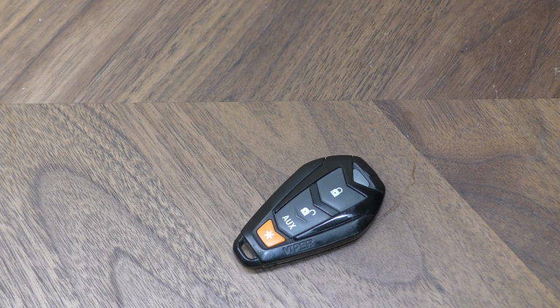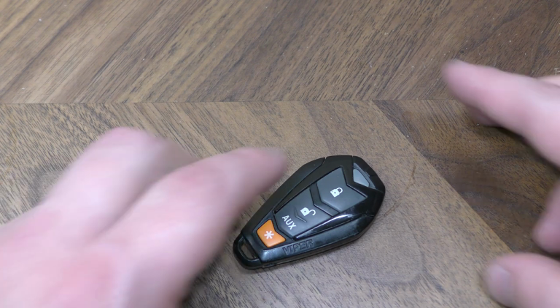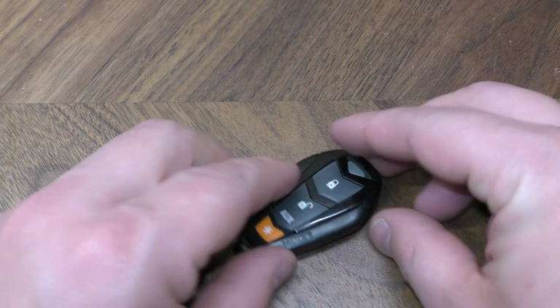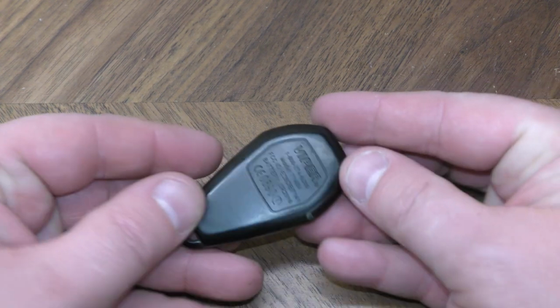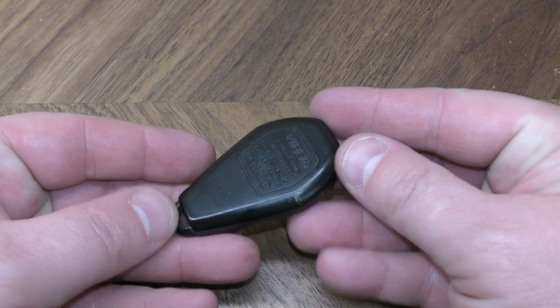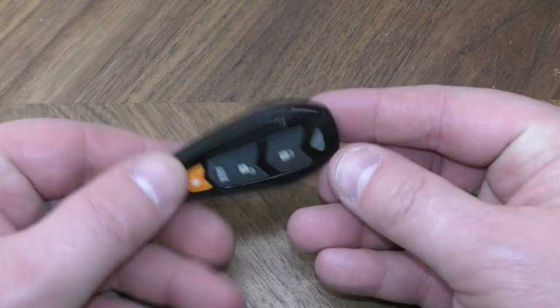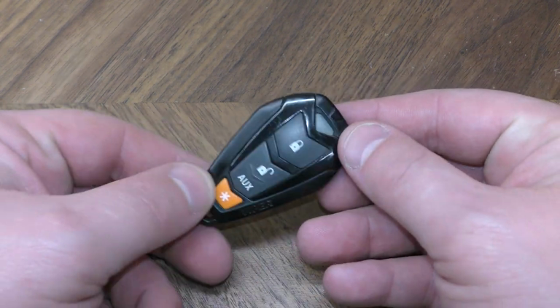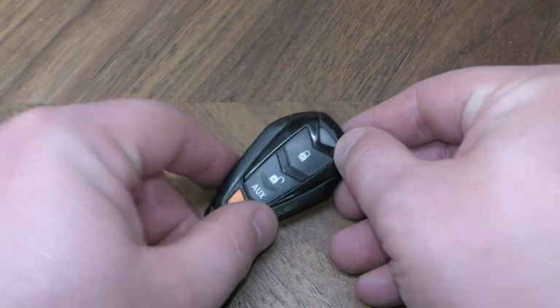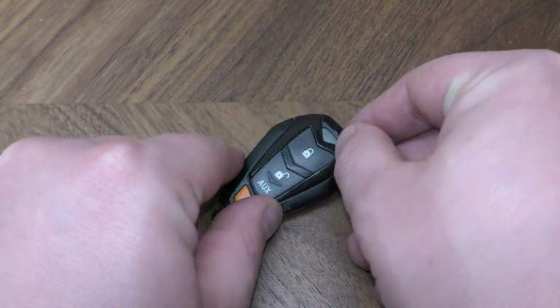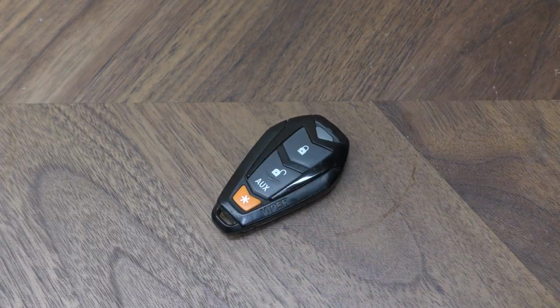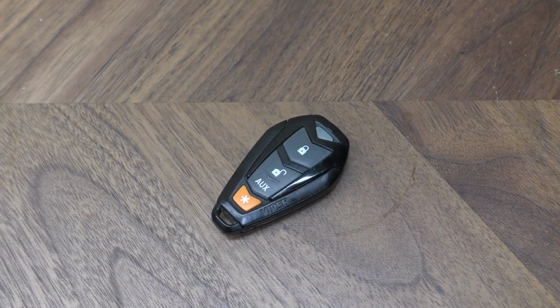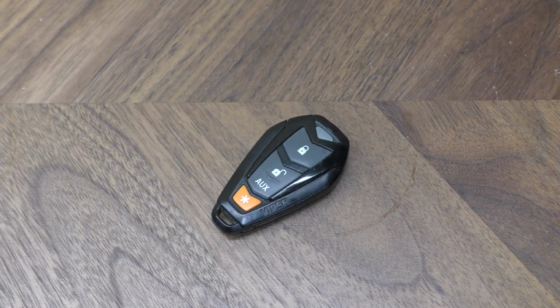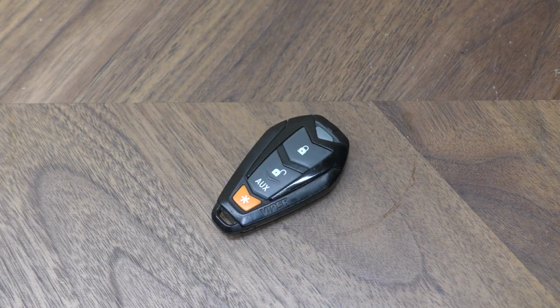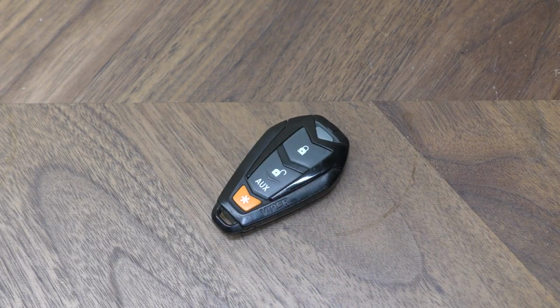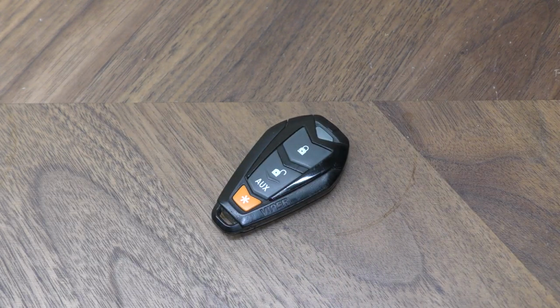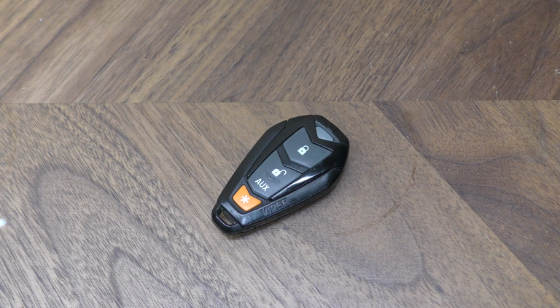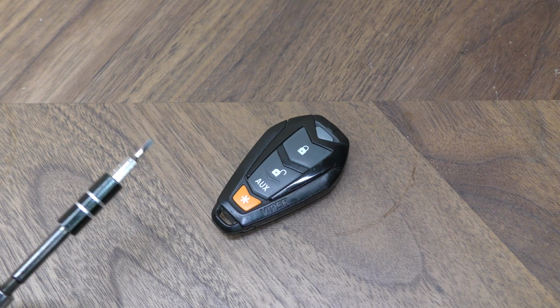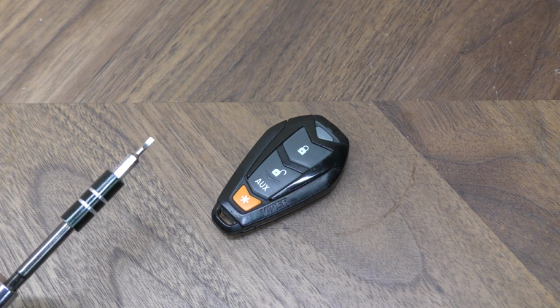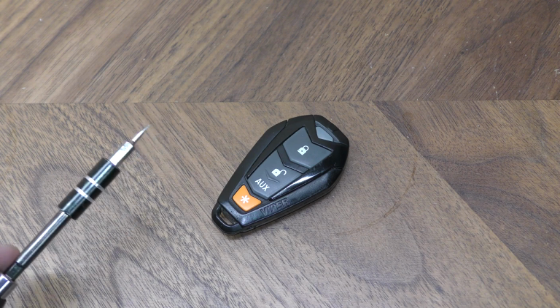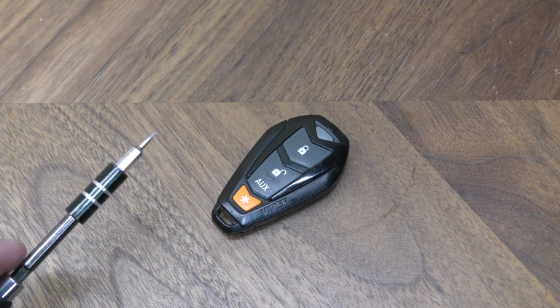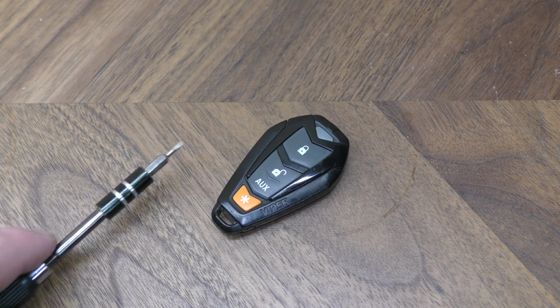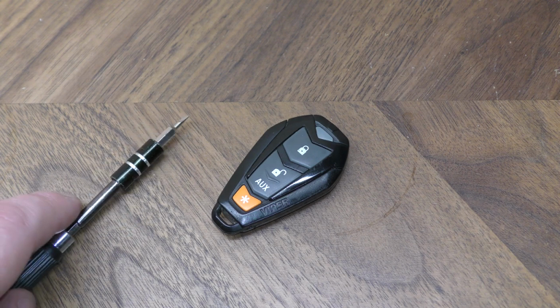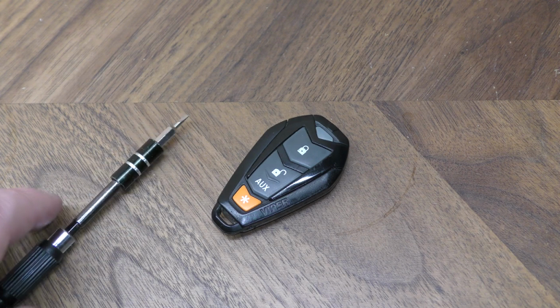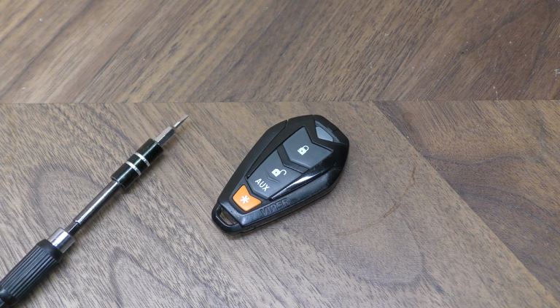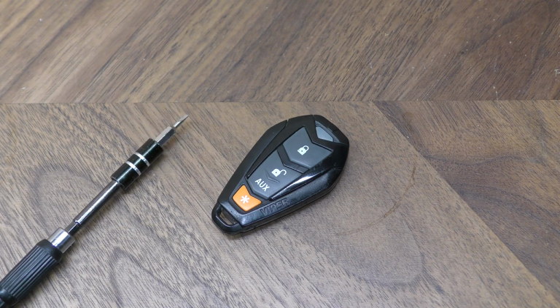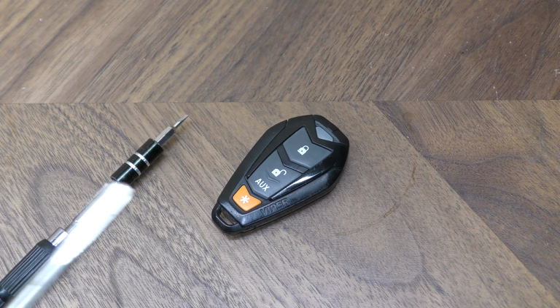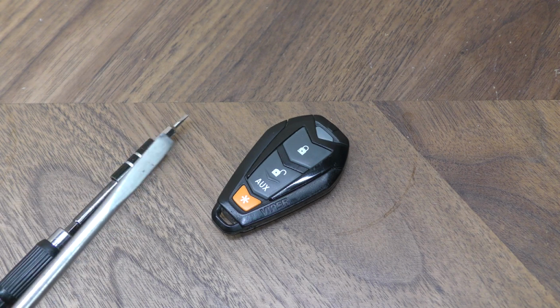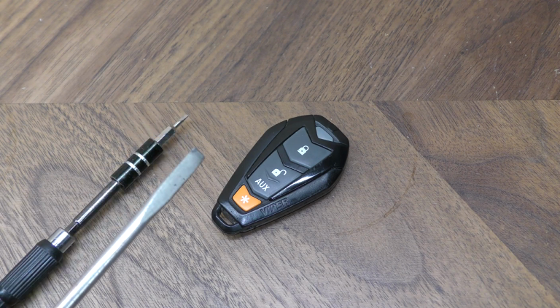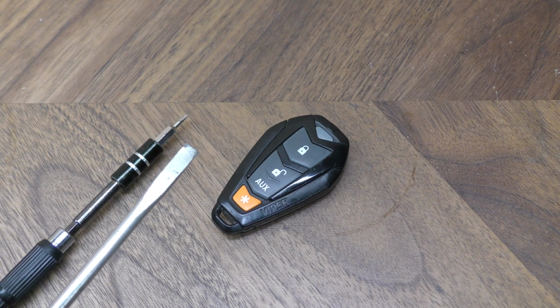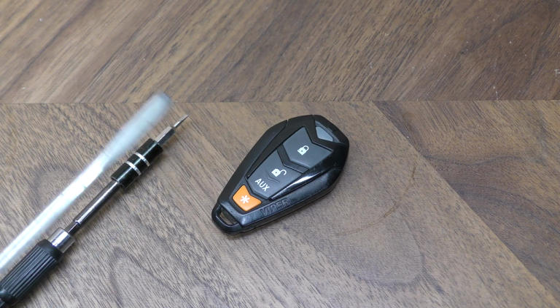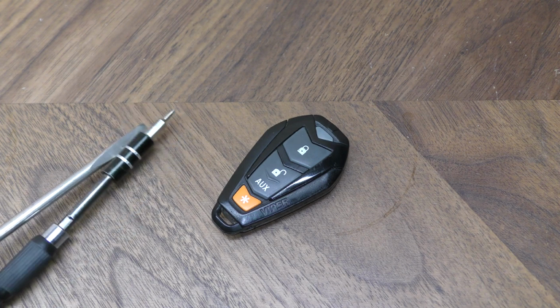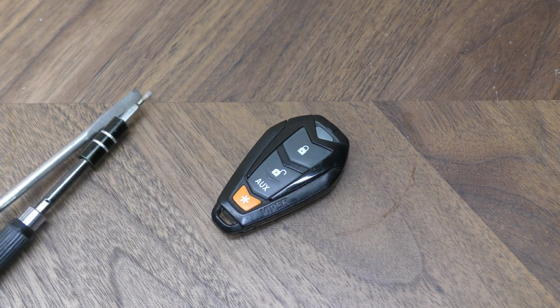Hi there. I'm going to show you how to change the battery in this Viper aftermarket key fob. You can use either a small flat tip screwdriver about this size or a more normal size flat tip.